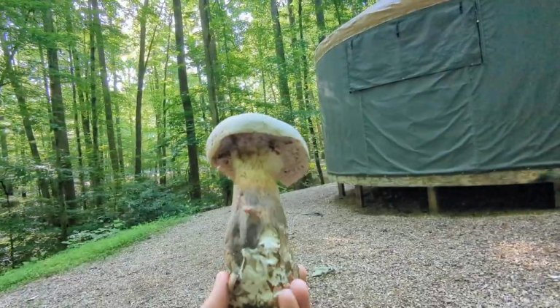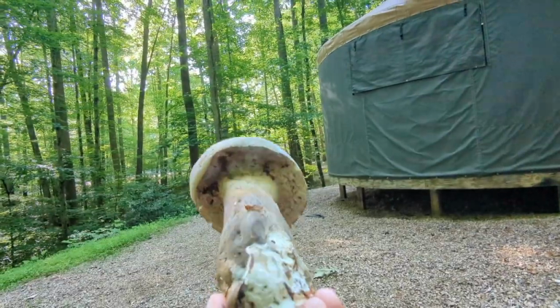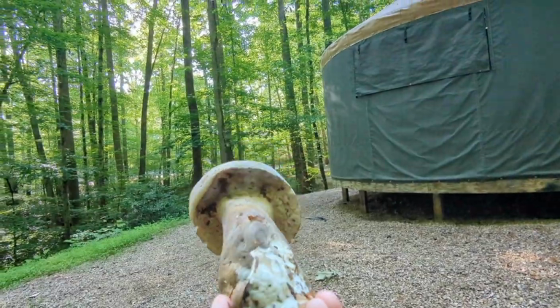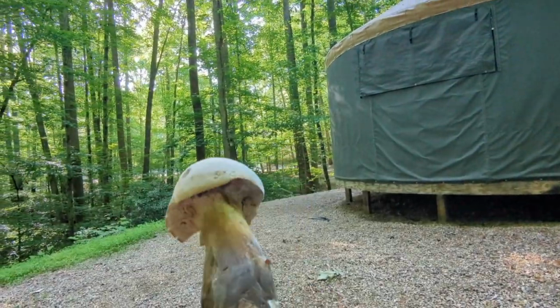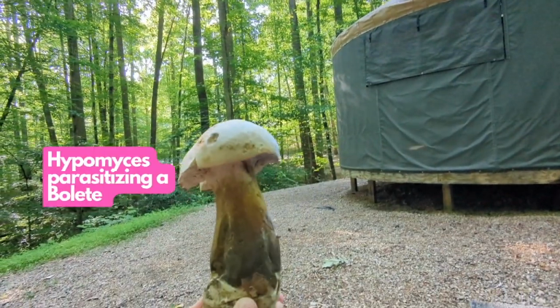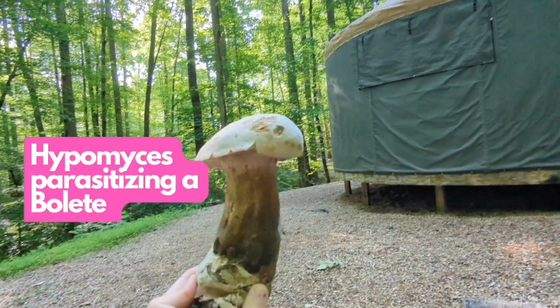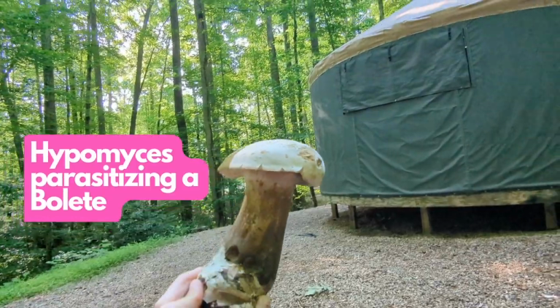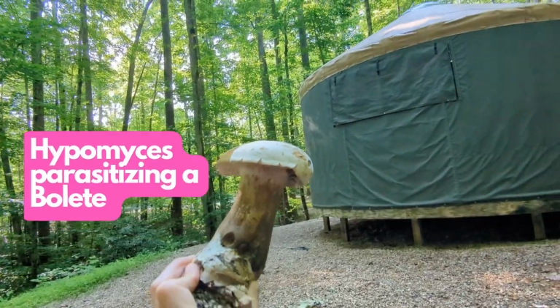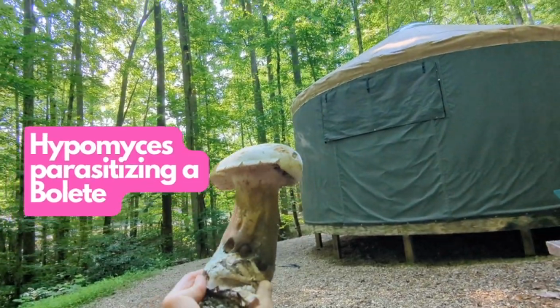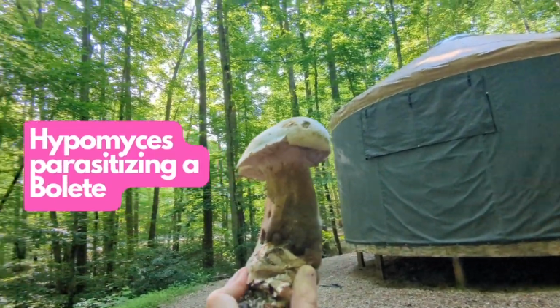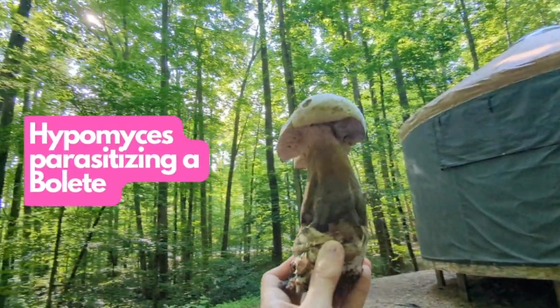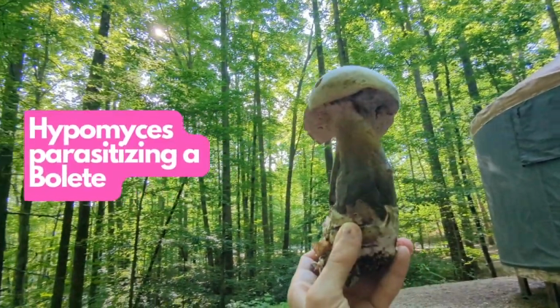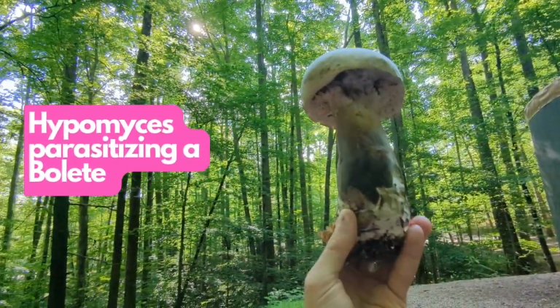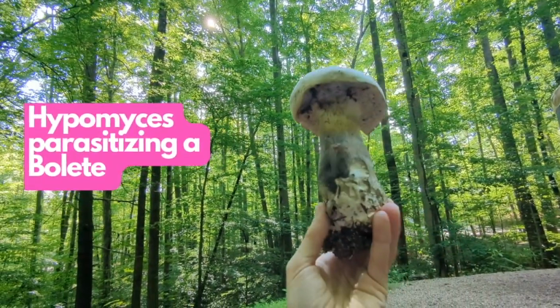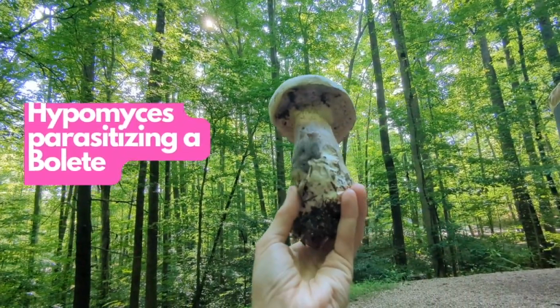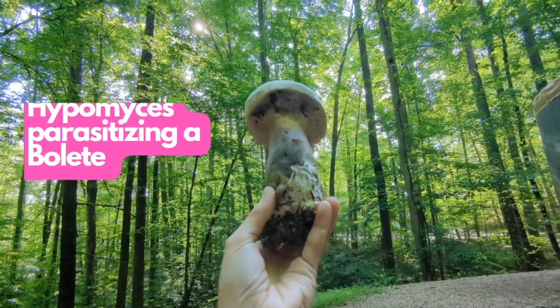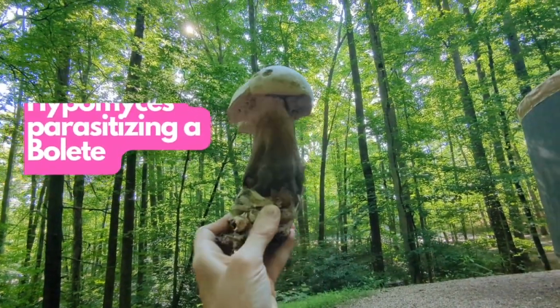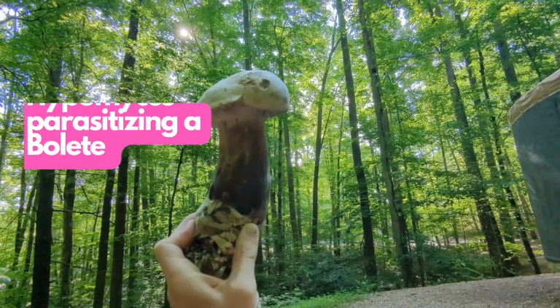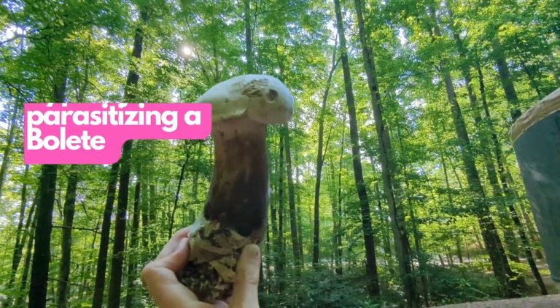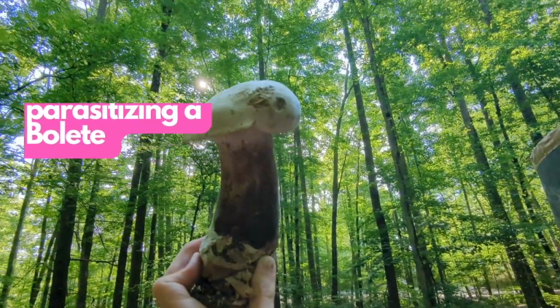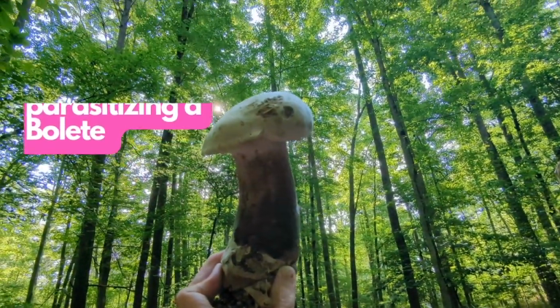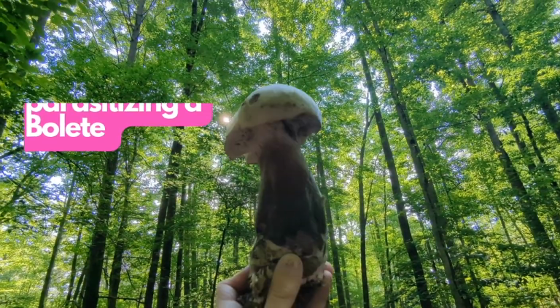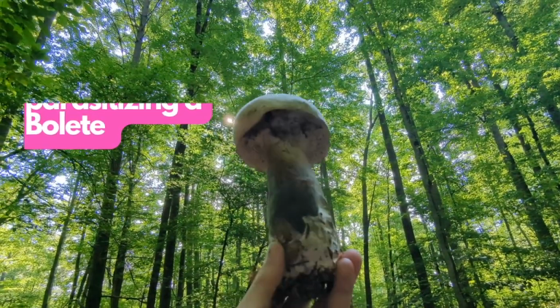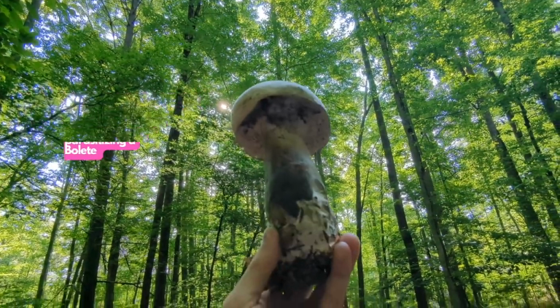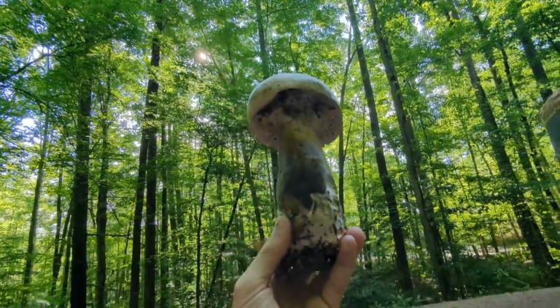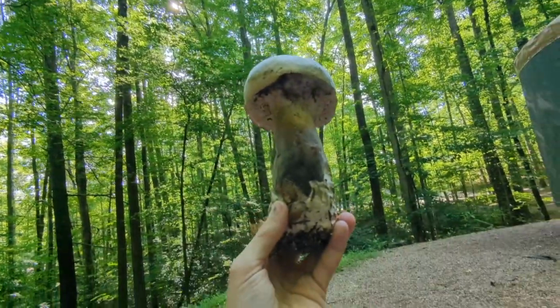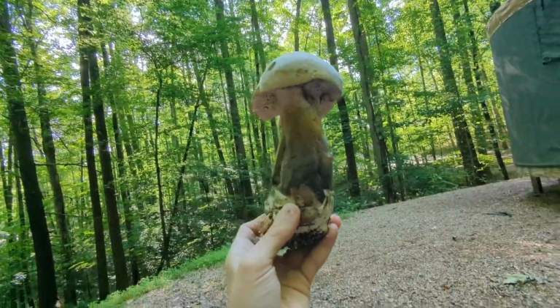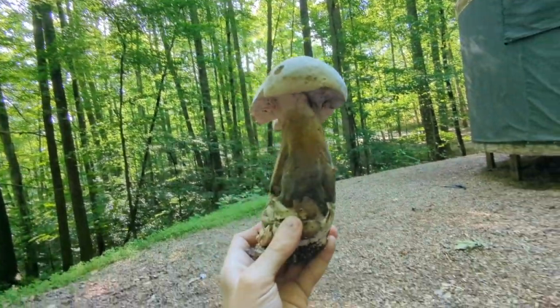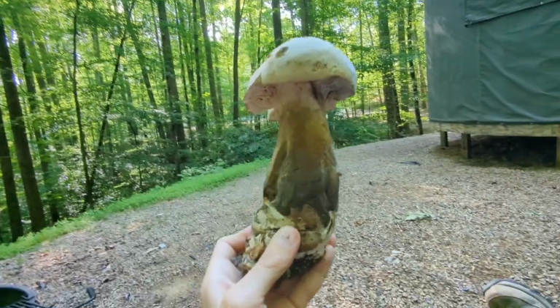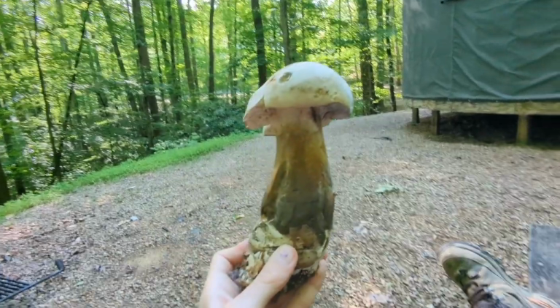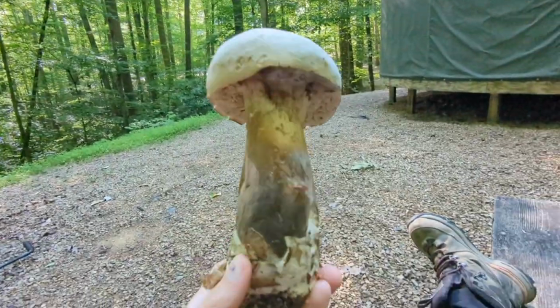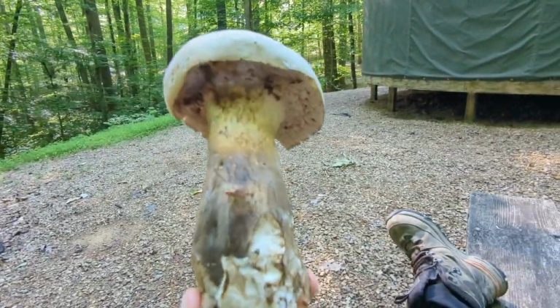This is one of the first mushrooms I found around the yurt. It's some kind of bolete that's being parasitized by another fungi. The white layer on top is the parasite. The parasites are always my favorite, which explains some of my ex-boyfriends.